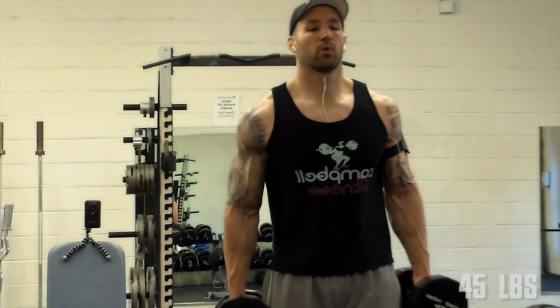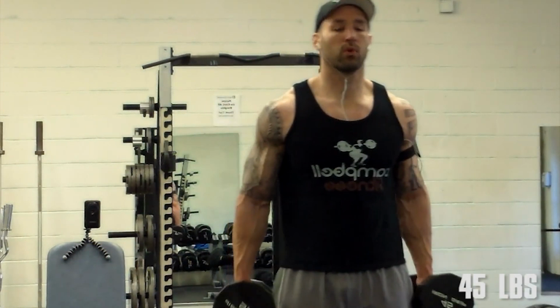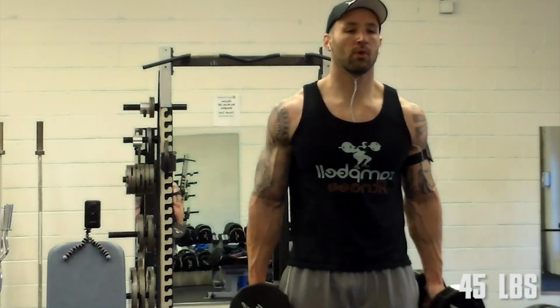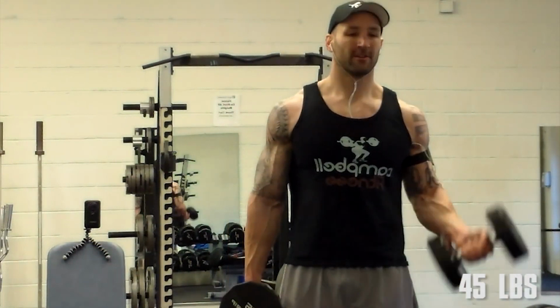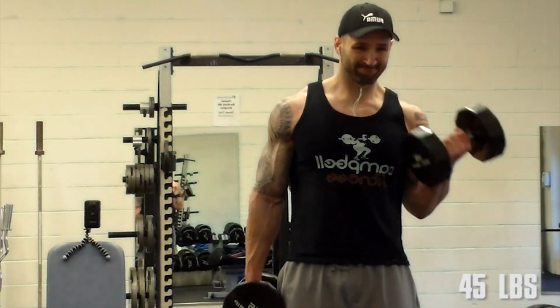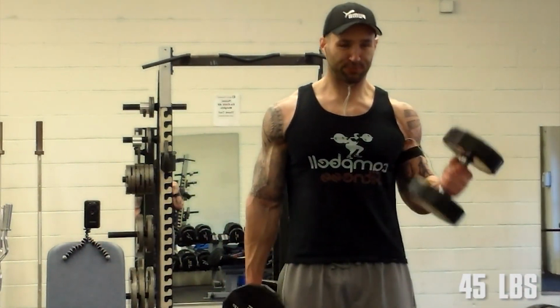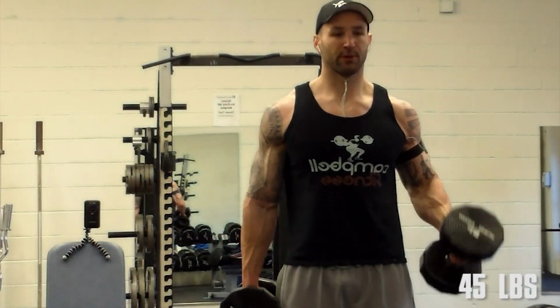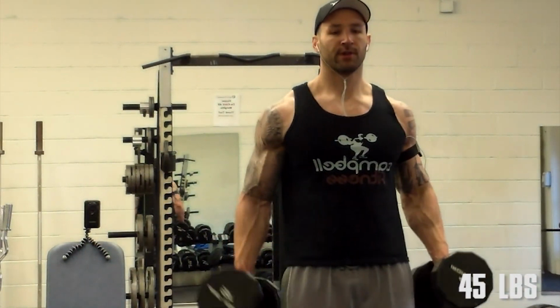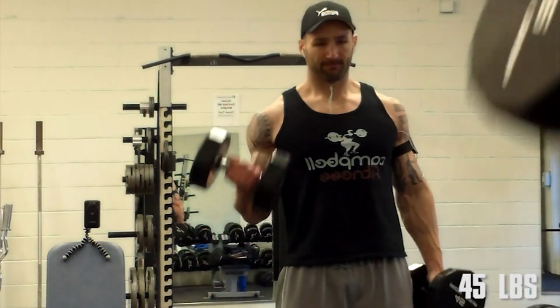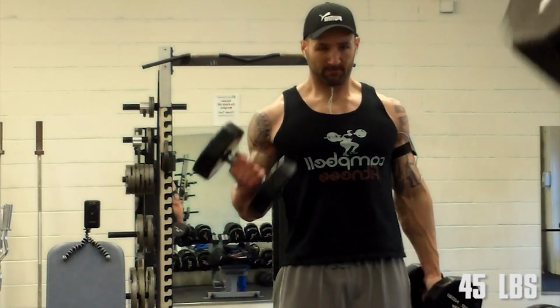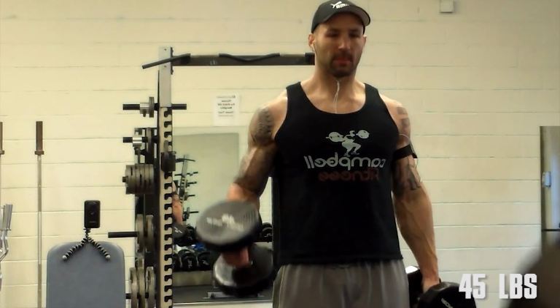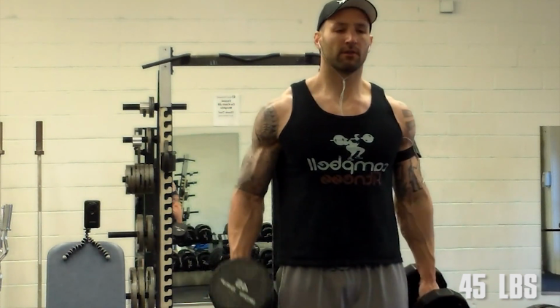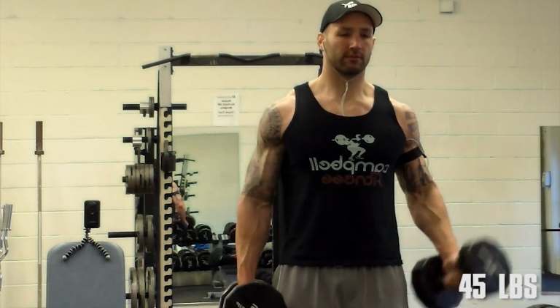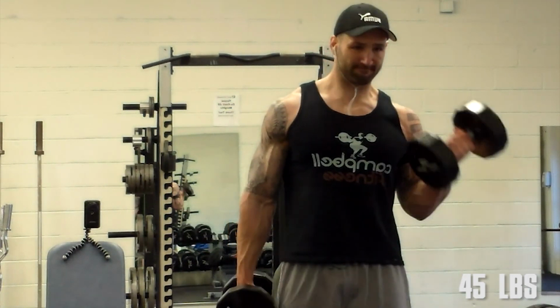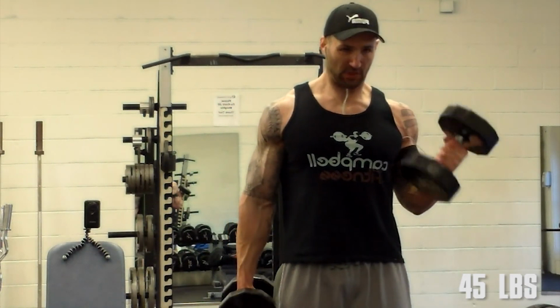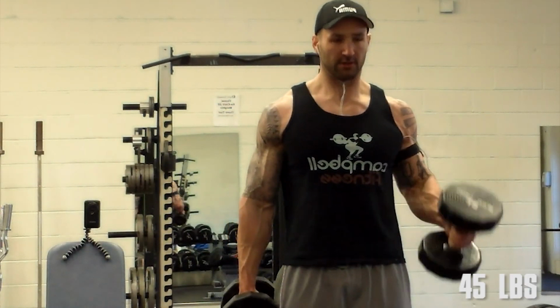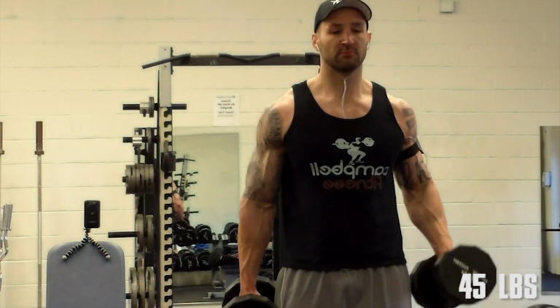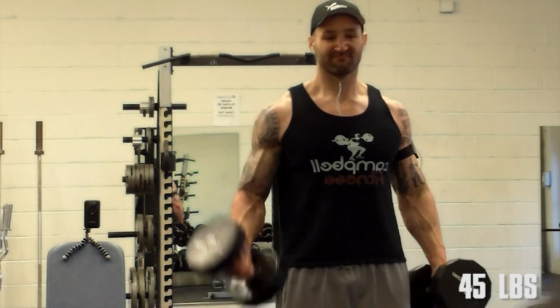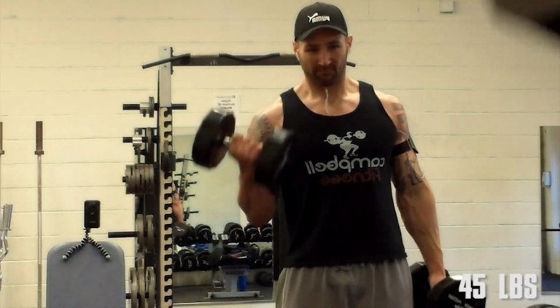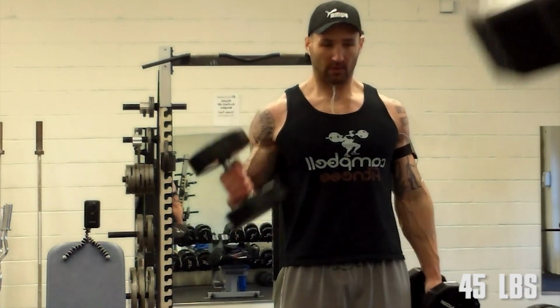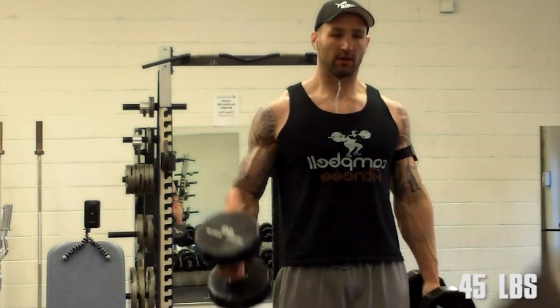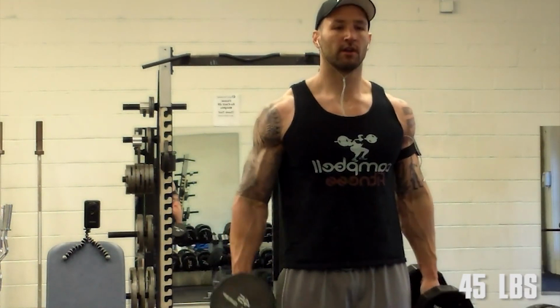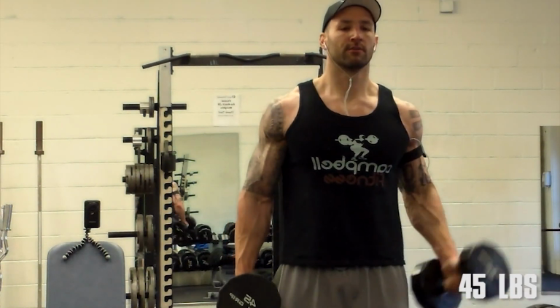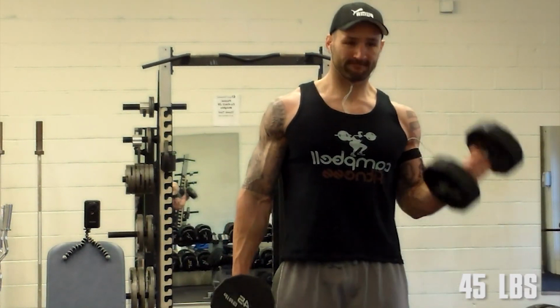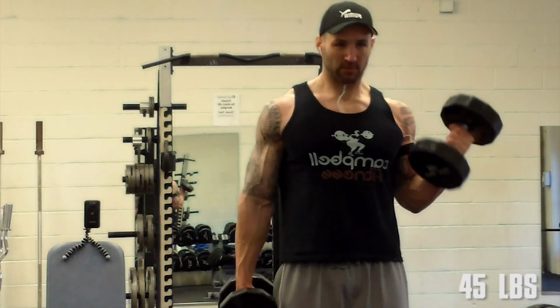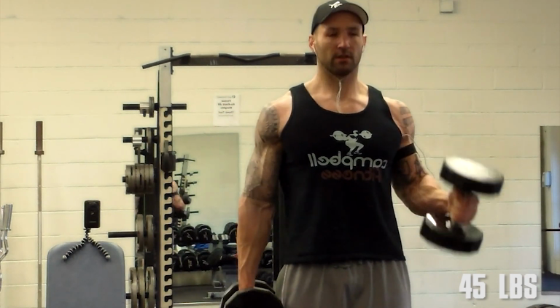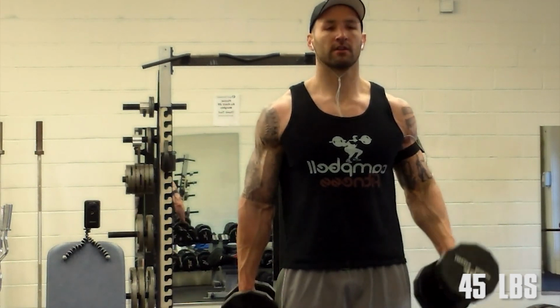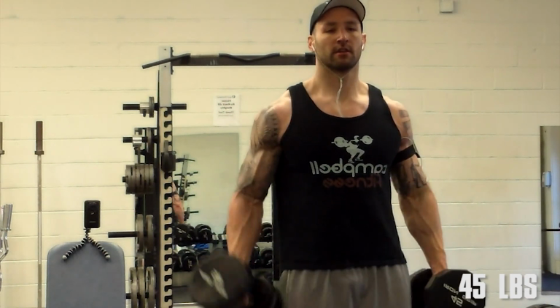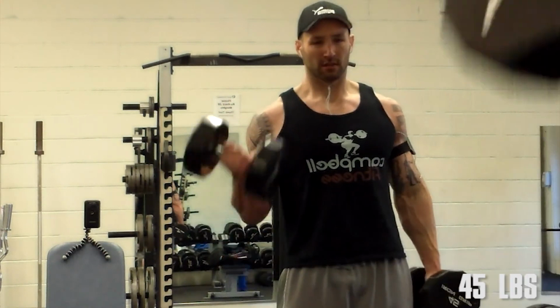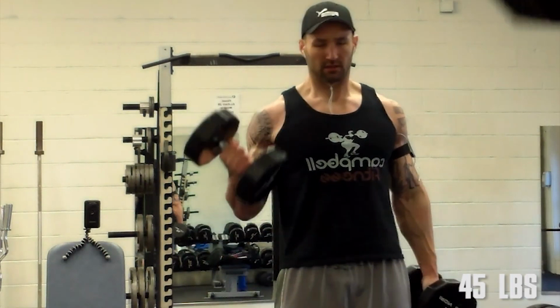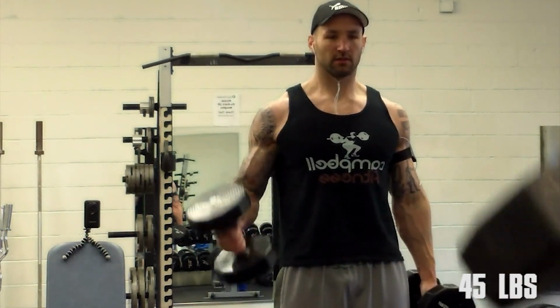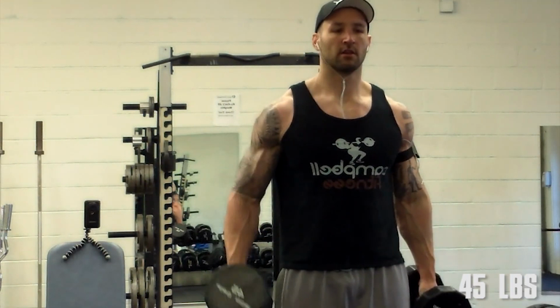On upper day you need to hit them biceps — curls for the girls. Just some standing alternating dumbbell curls, two sets. Not really trying to murder myself with a ton of sets for arms.